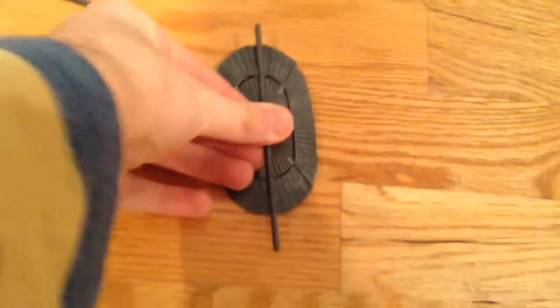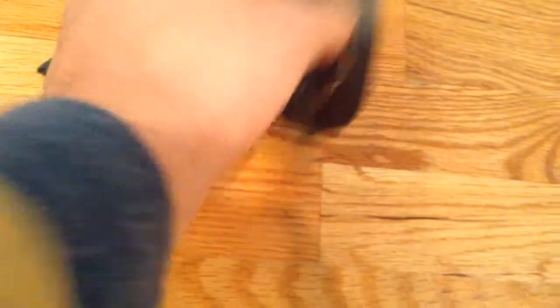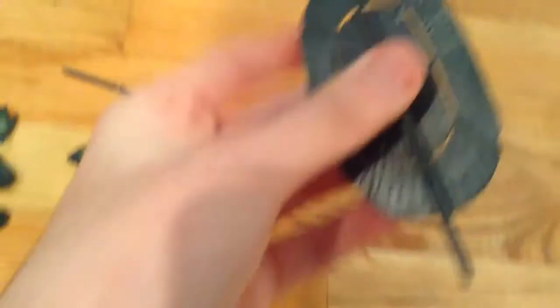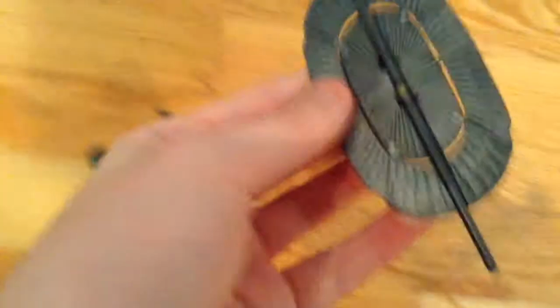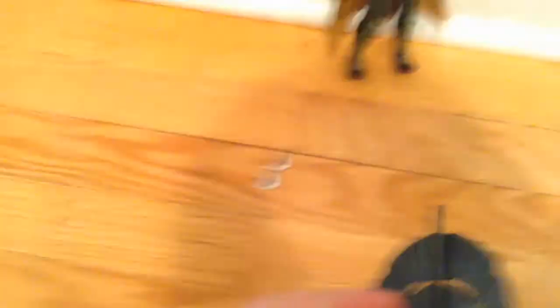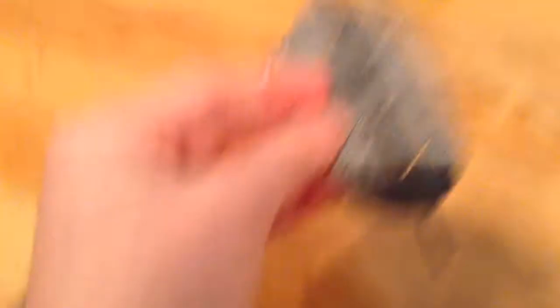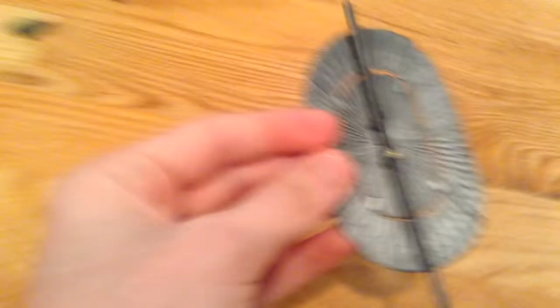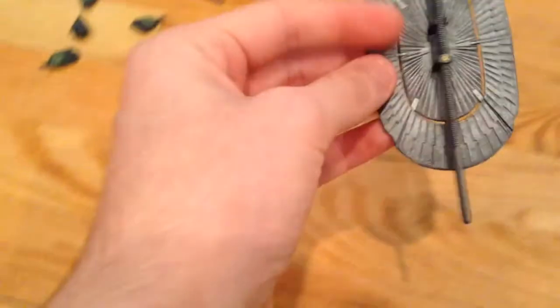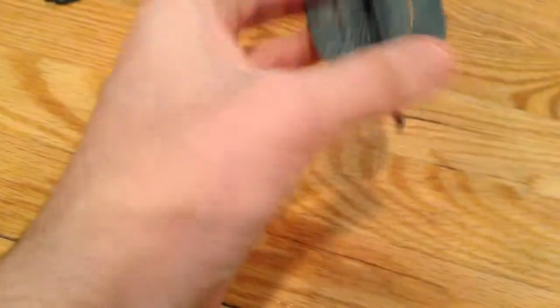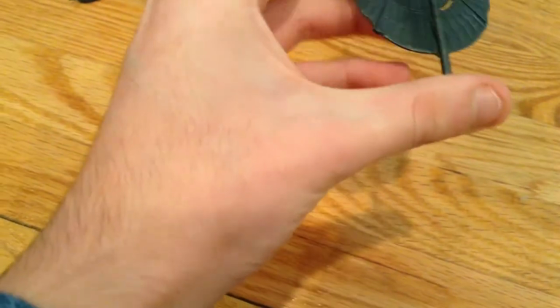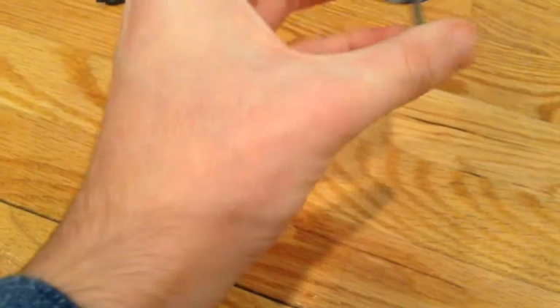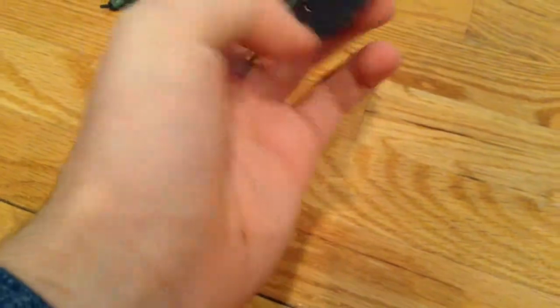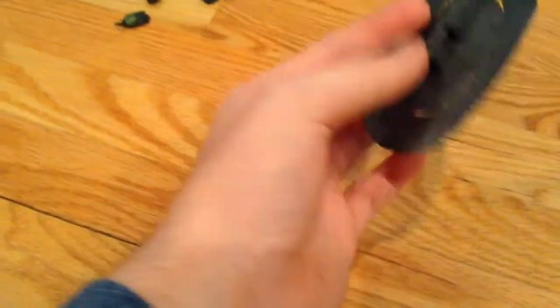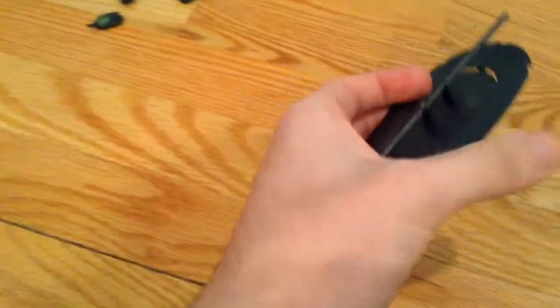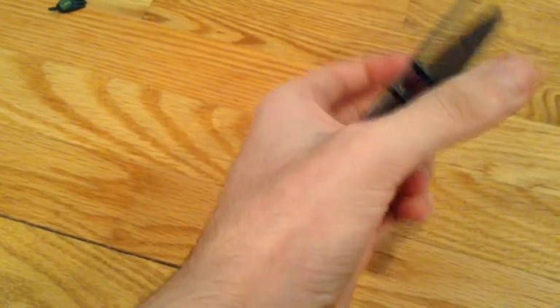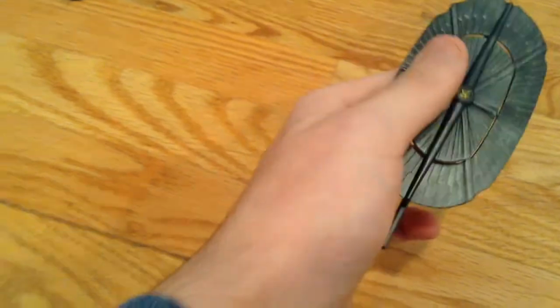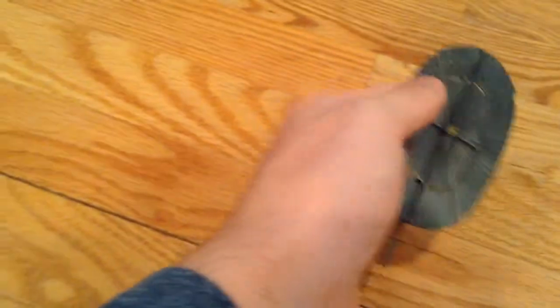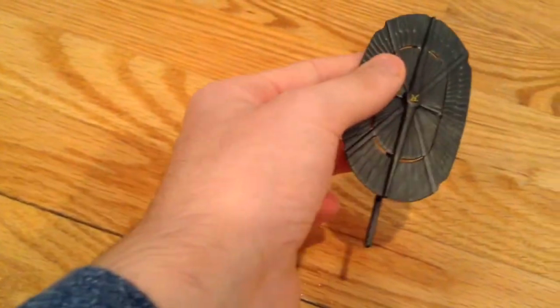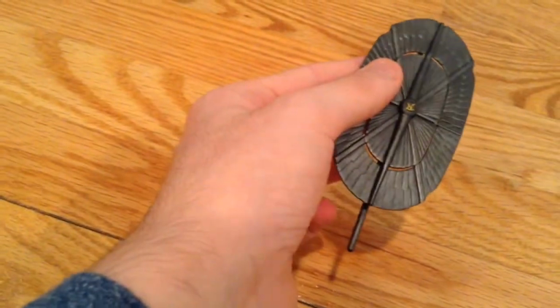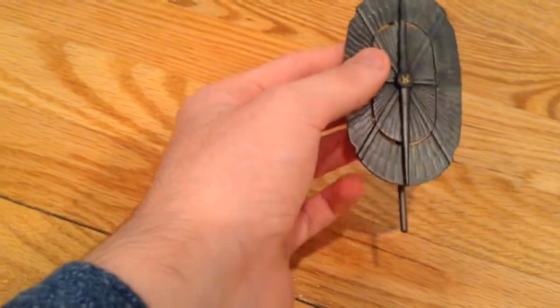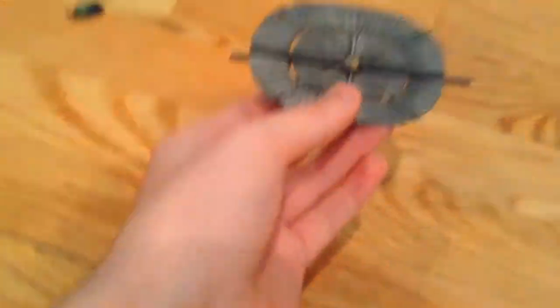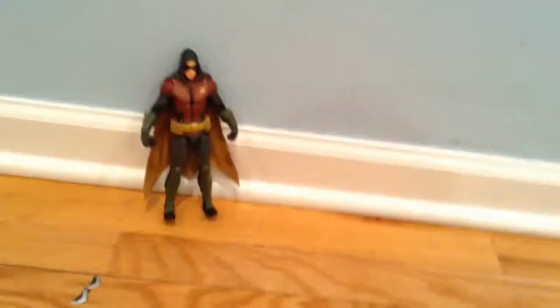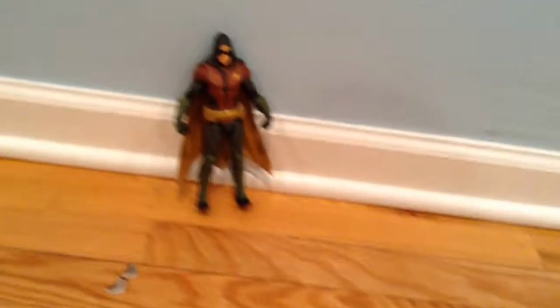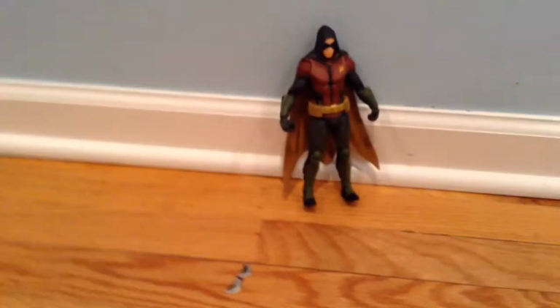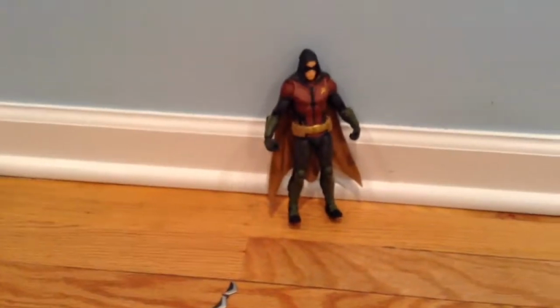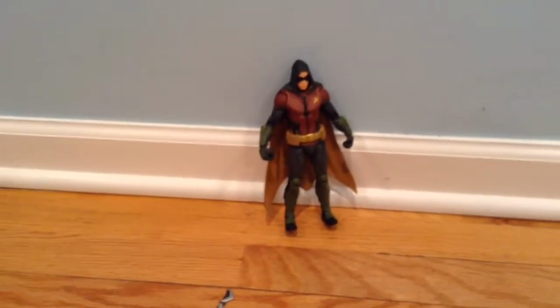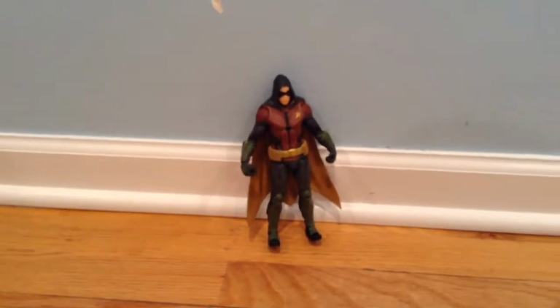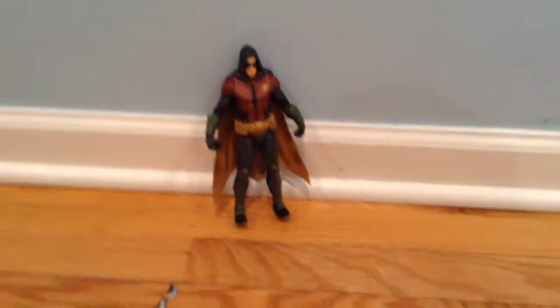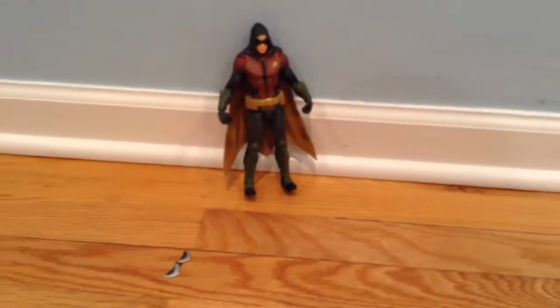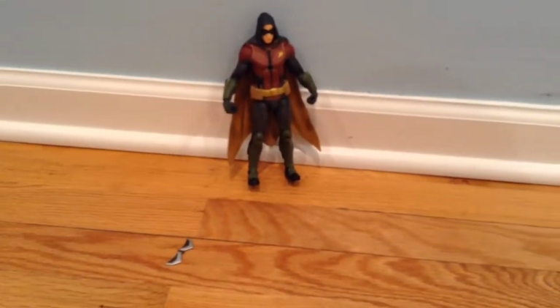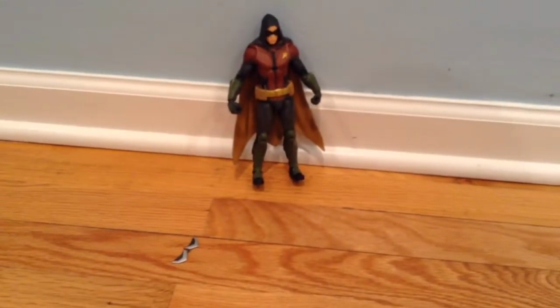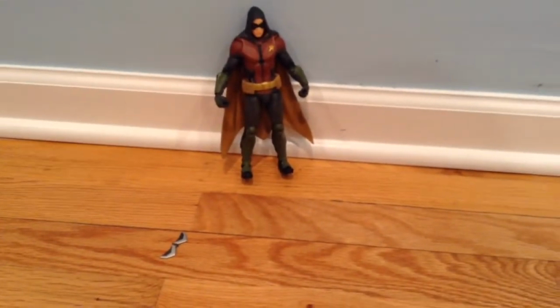There we go! Man, that looks awesome. Leave a comment down below telling me what you guys think of this gadget. I'm going to use this figure in some of my stop motion videos, and I really like the way this figure looks.